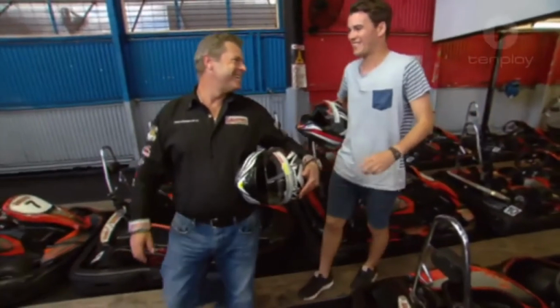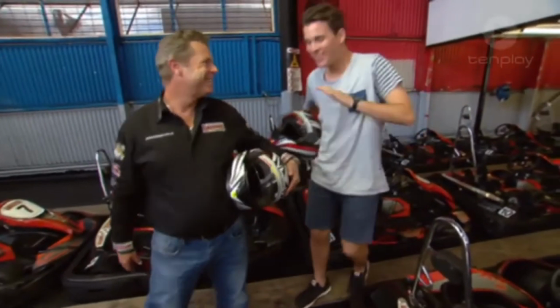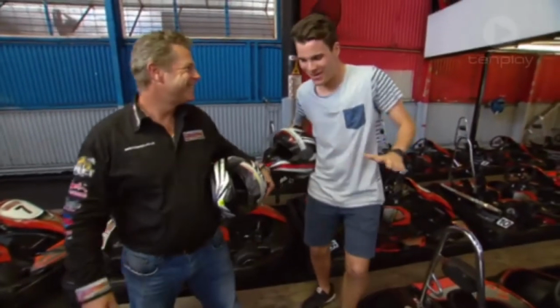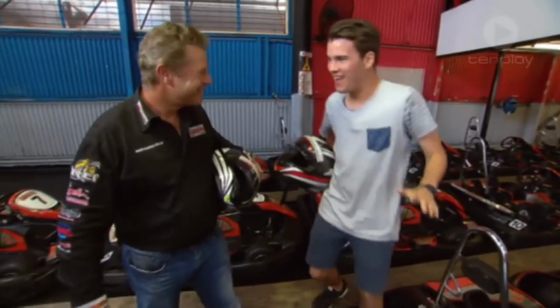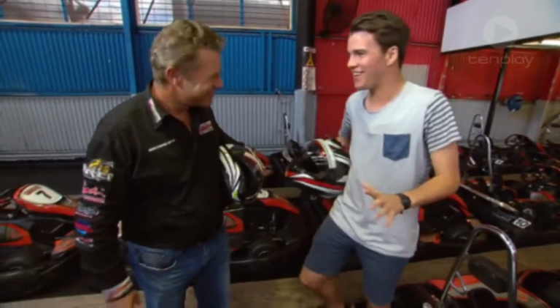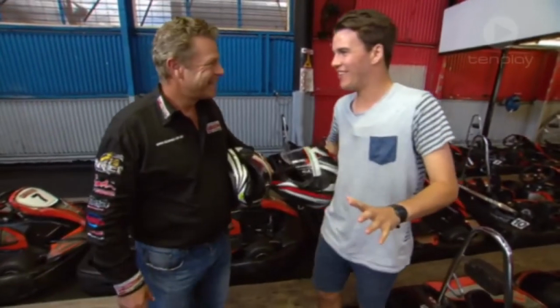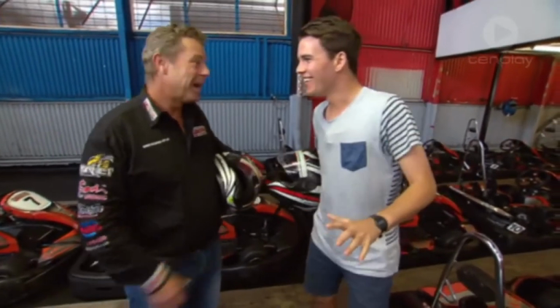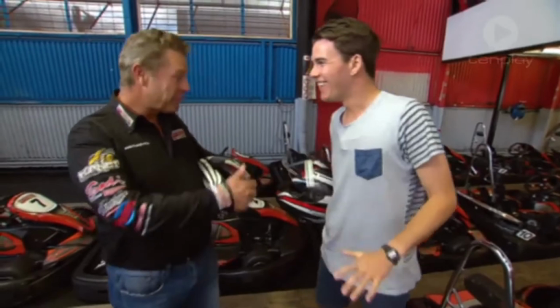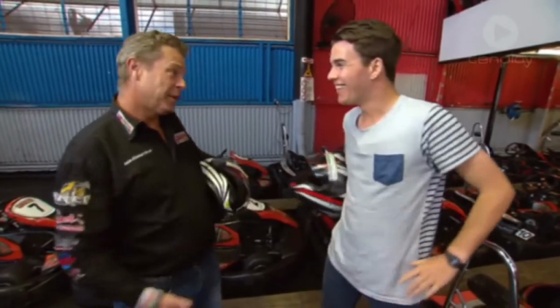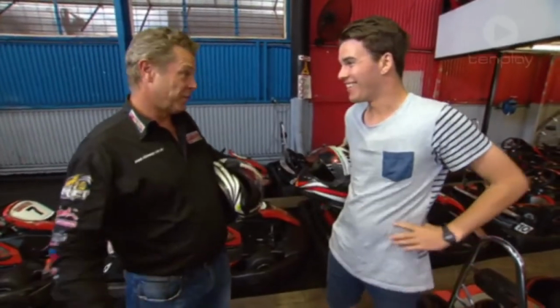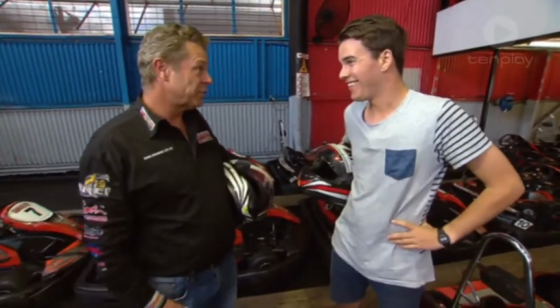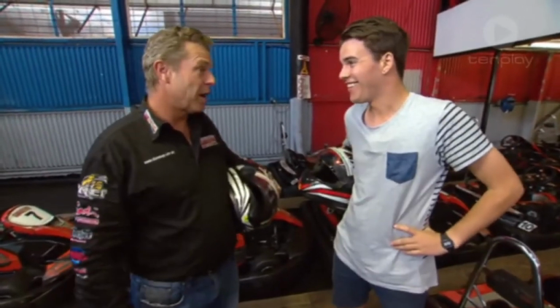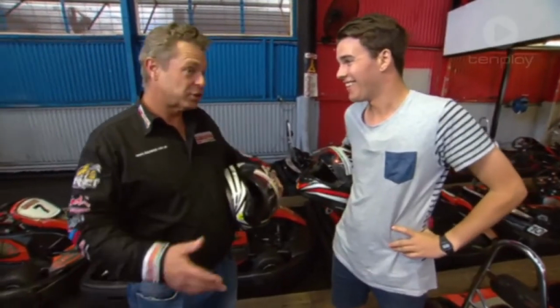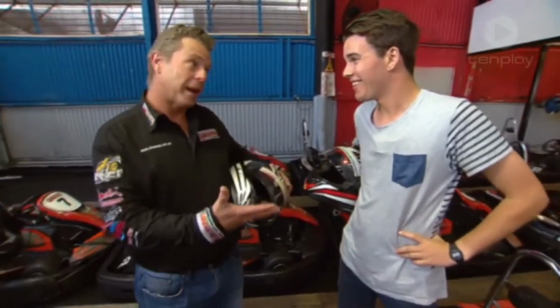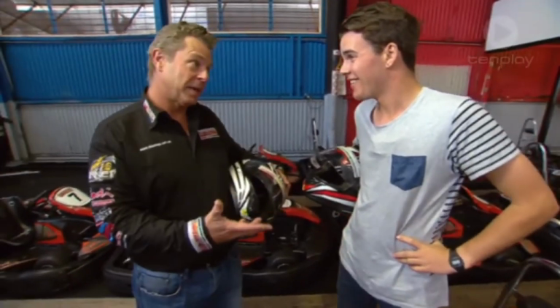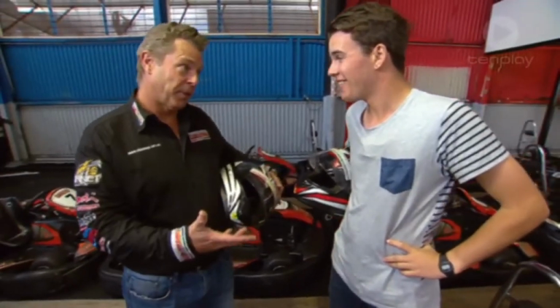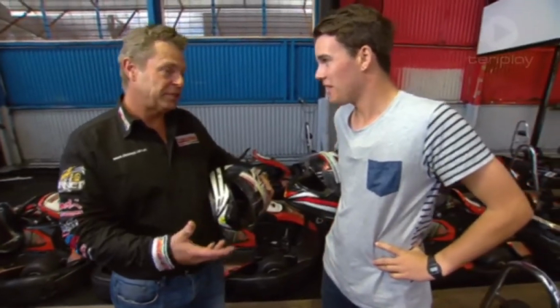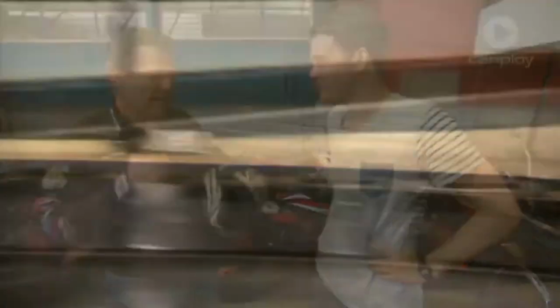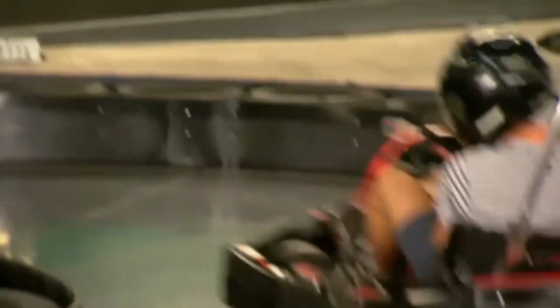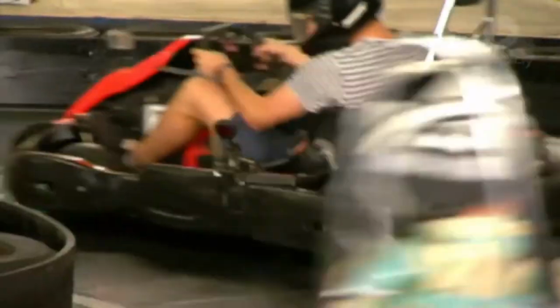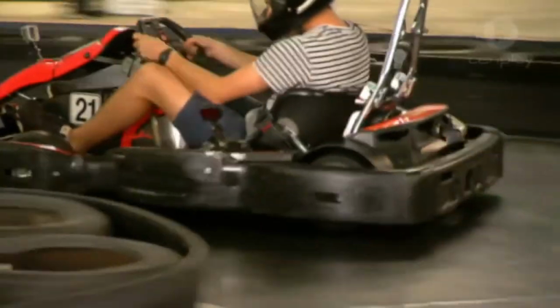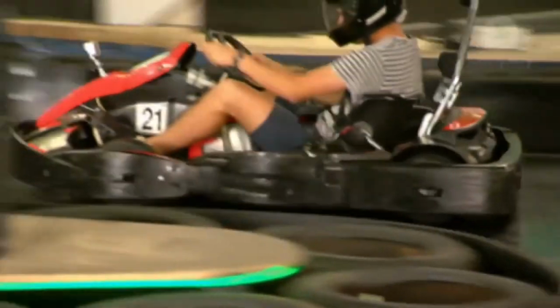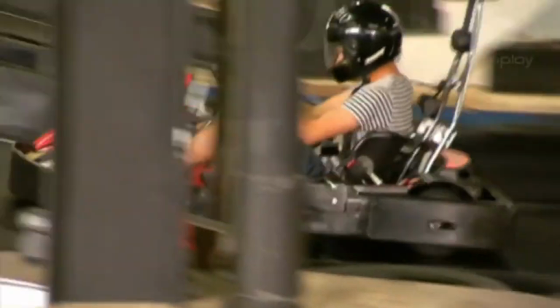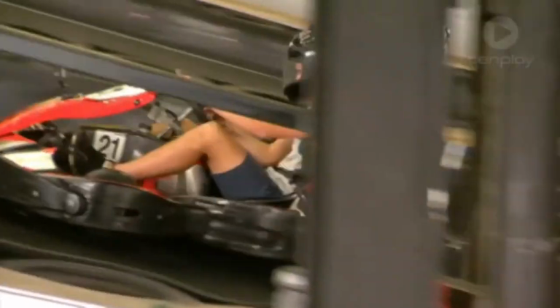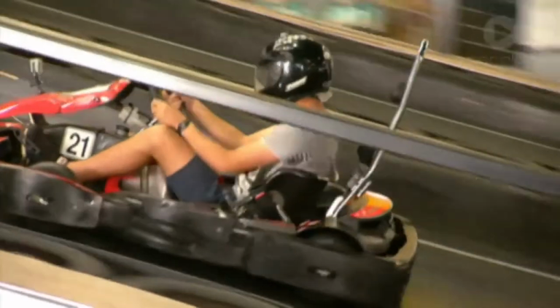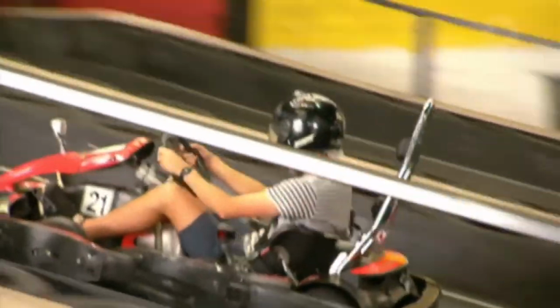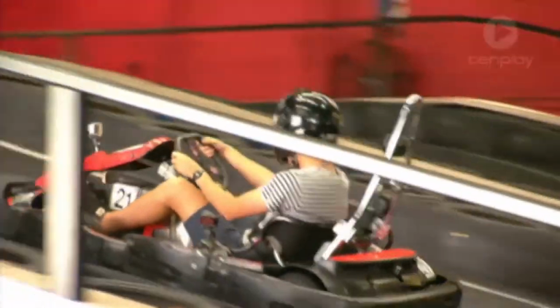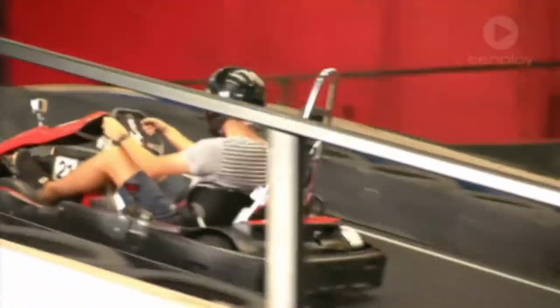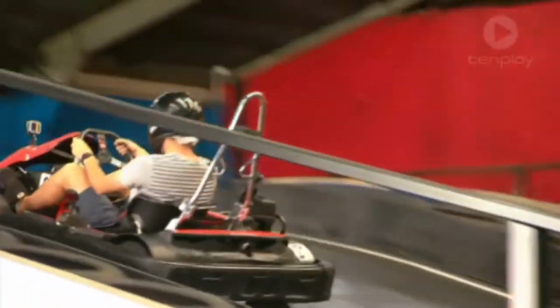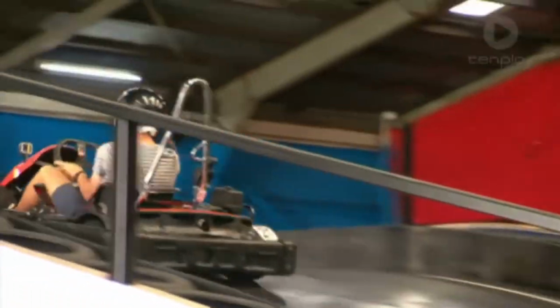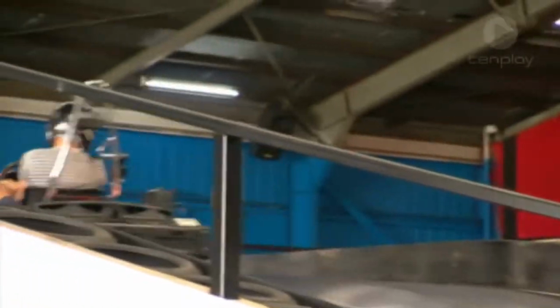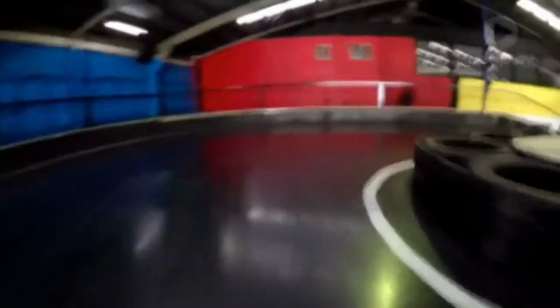That was so much fun. How'd I go? Mate, you did really good for your first go. Honestly, practice makes perfect. You want to just try and work on being as smooth as you can, but for your first go, I reckon you've done excellent.